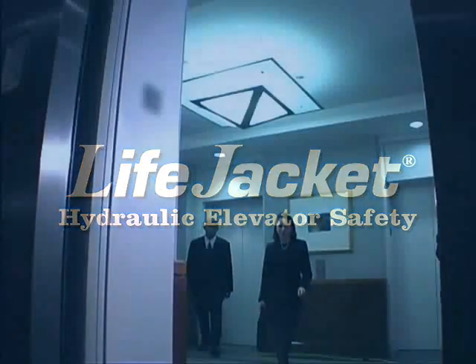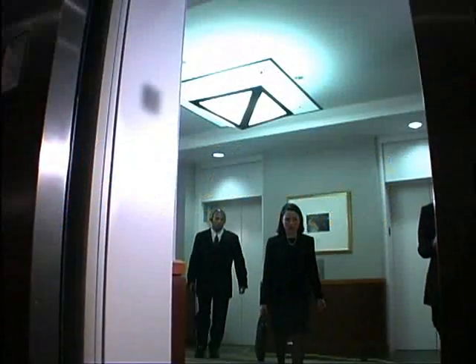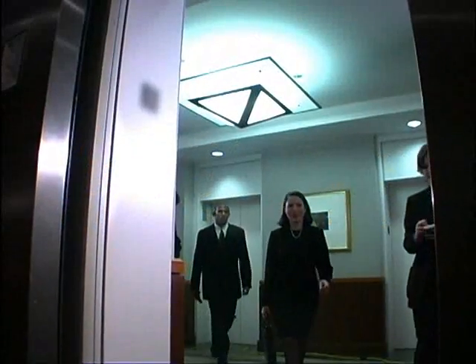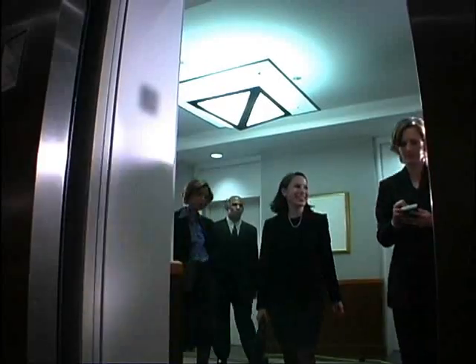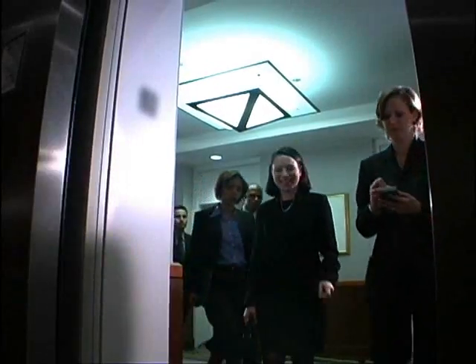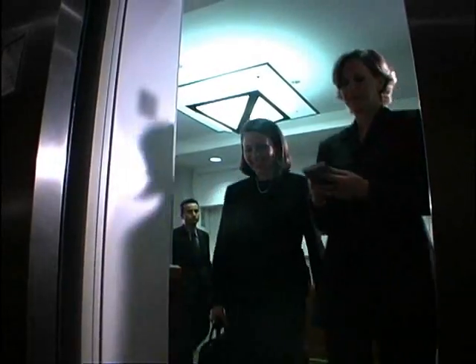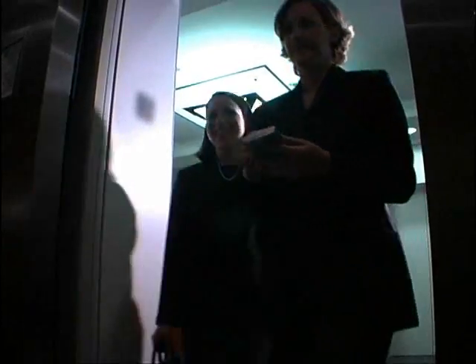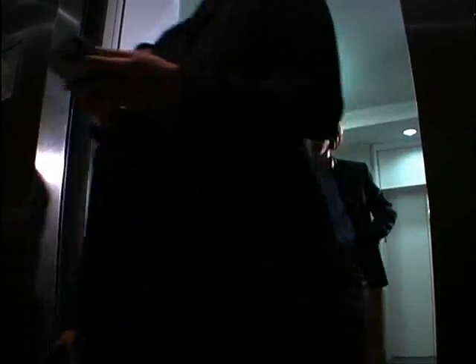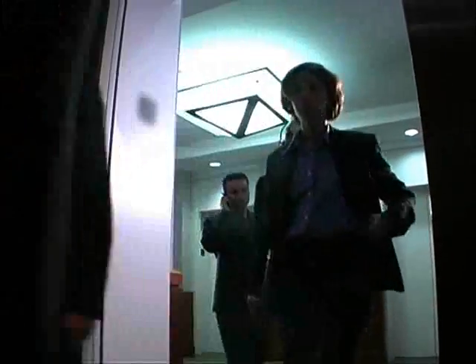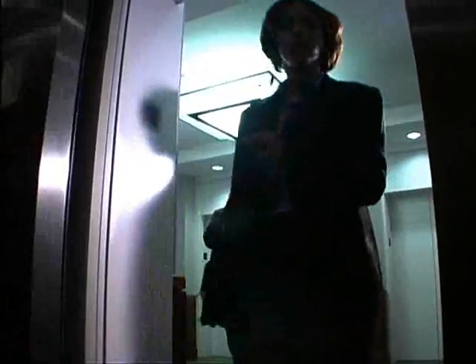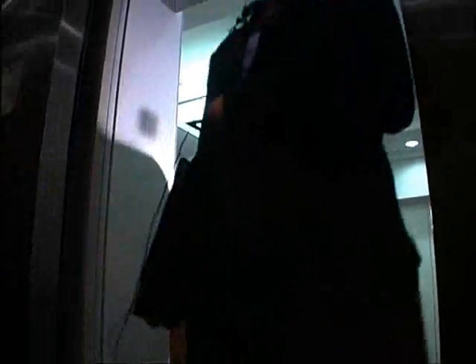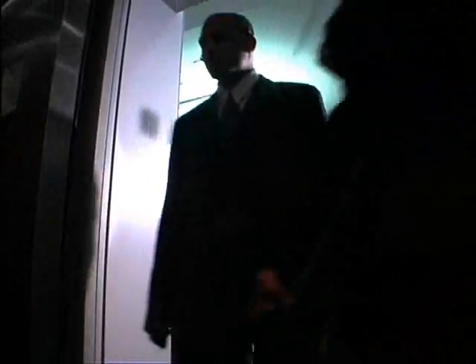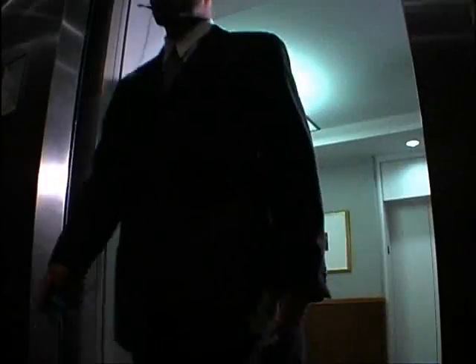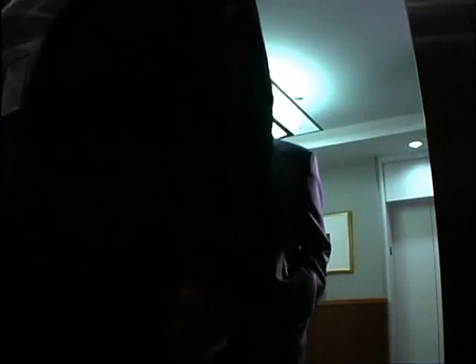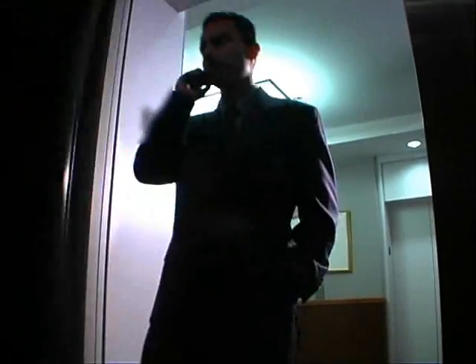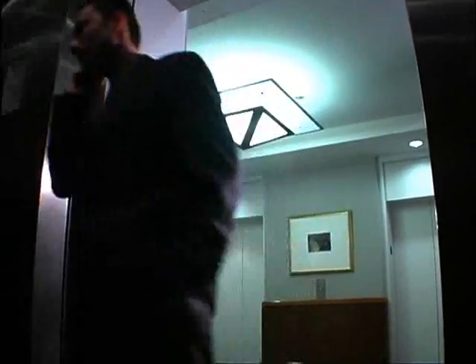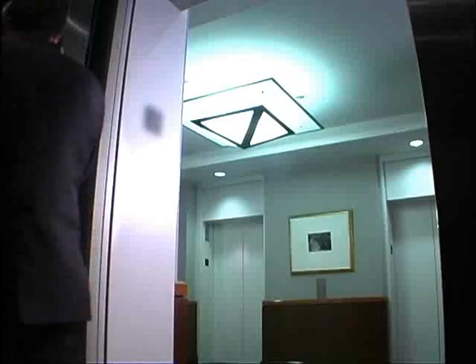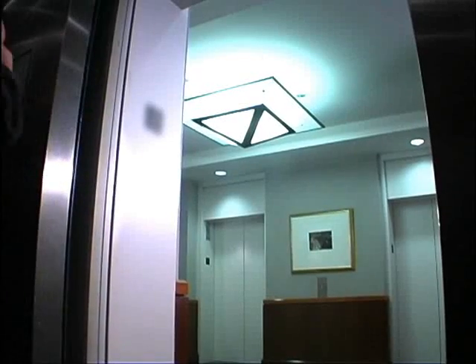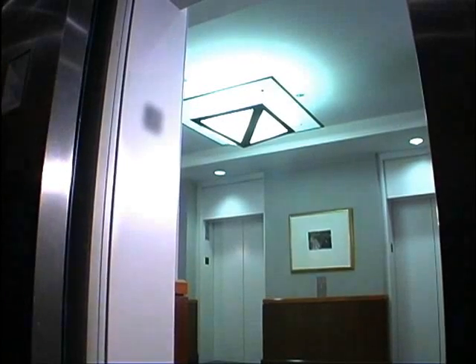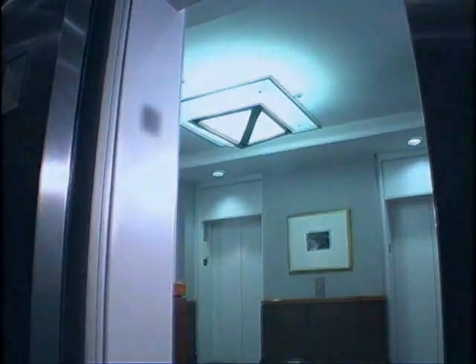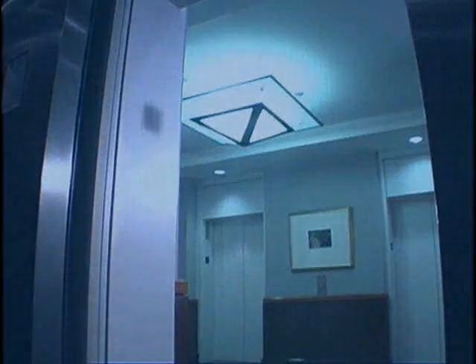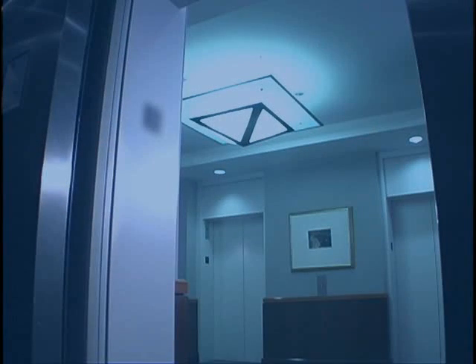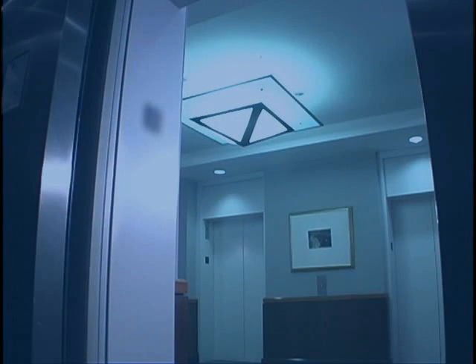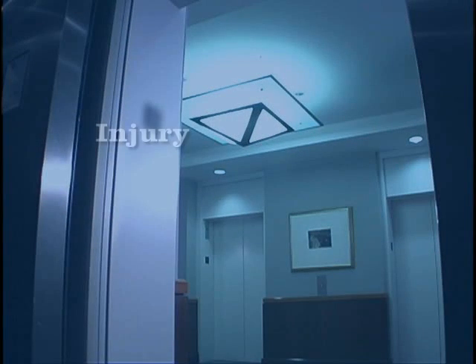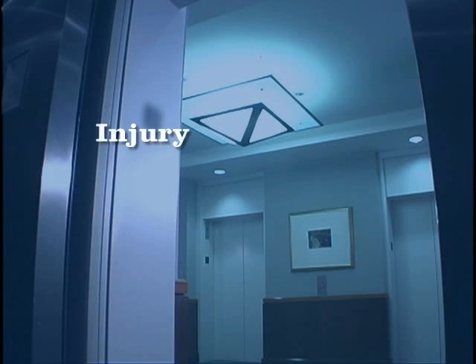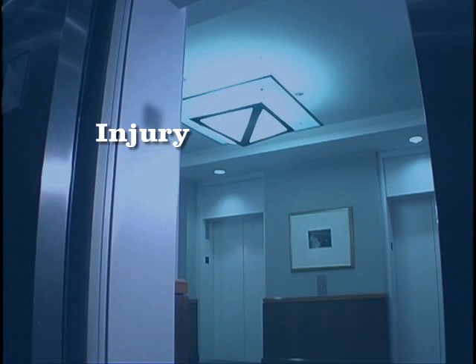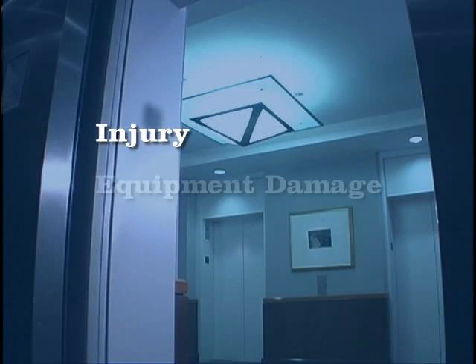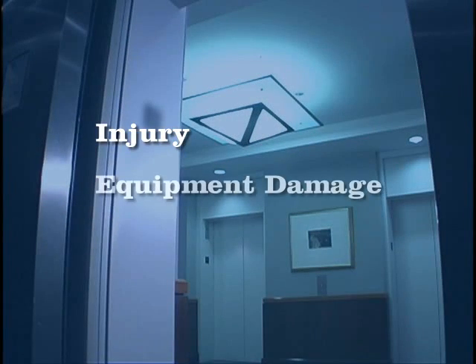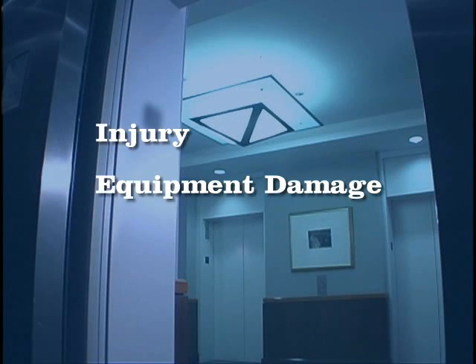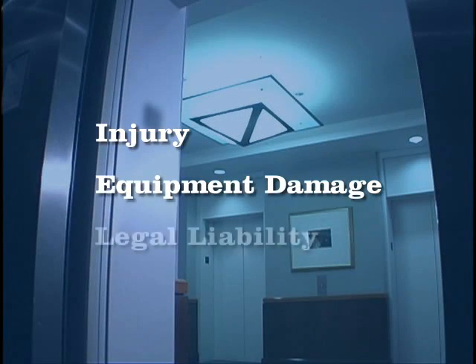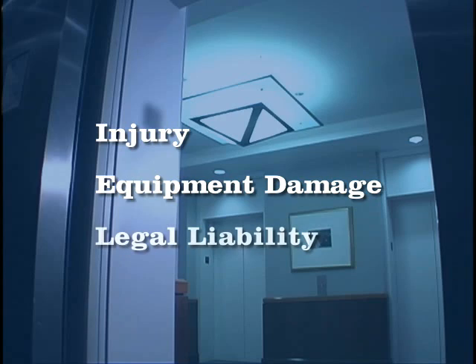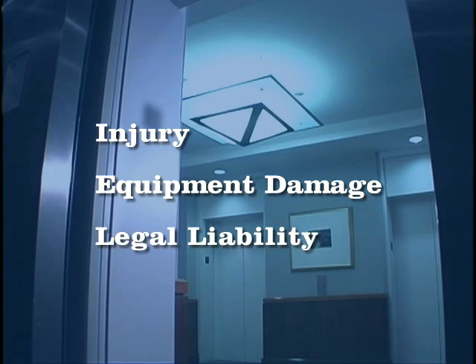Although not widely publicized, every year hydraulic elevators malfunction, lose pressure and fall. Many building owners and managers are unaware of the dangers of hydraulic elevator failure and their resulting exposure to liability.